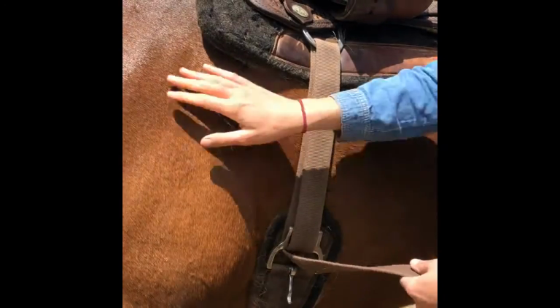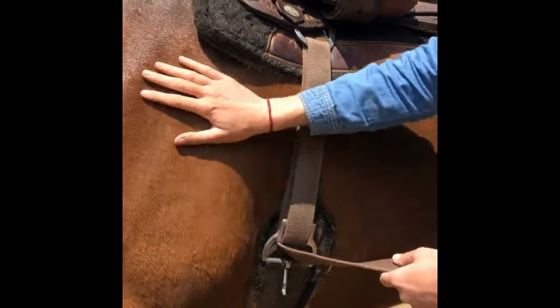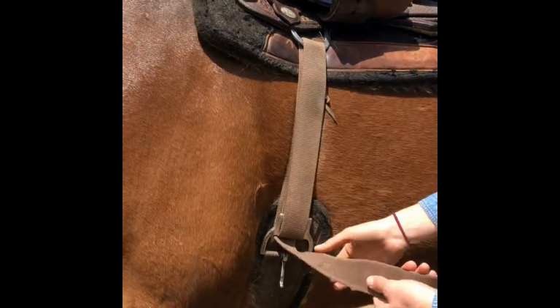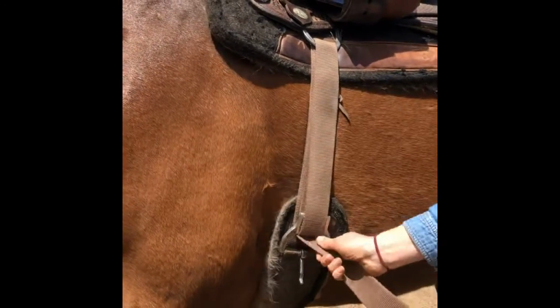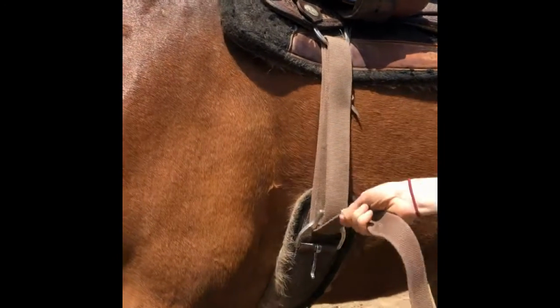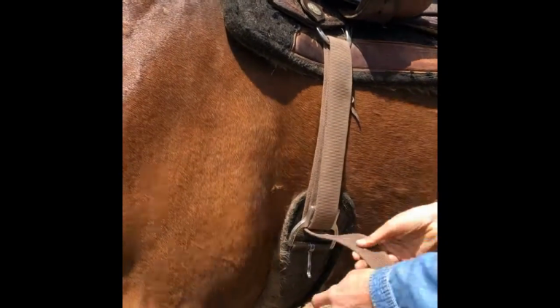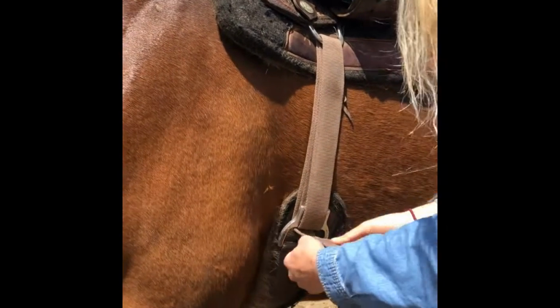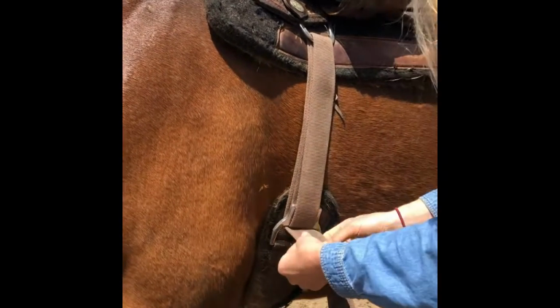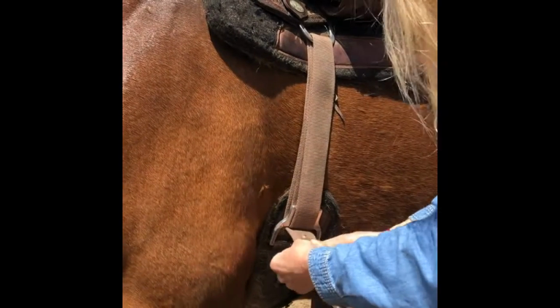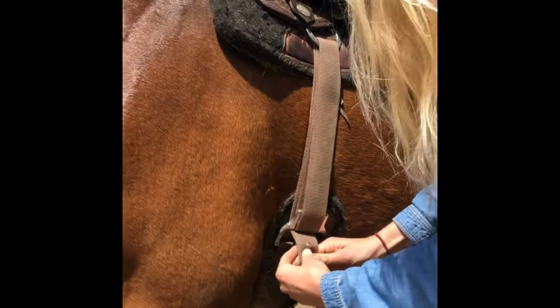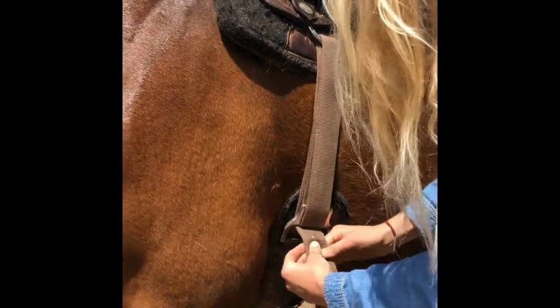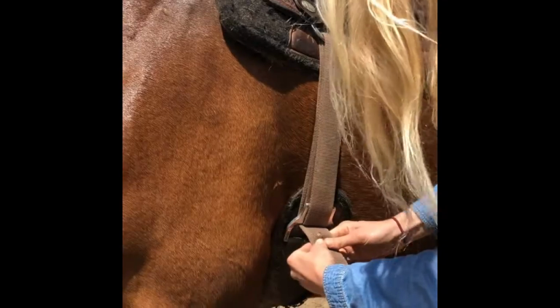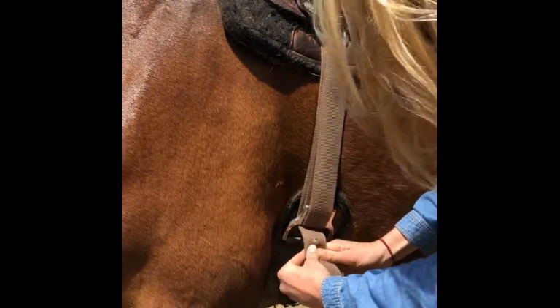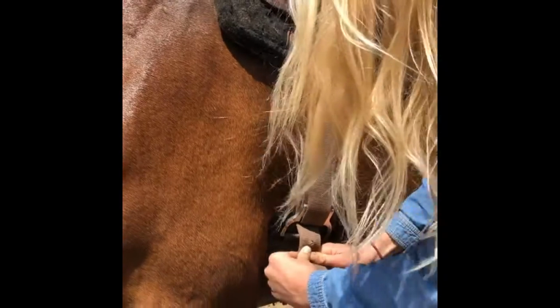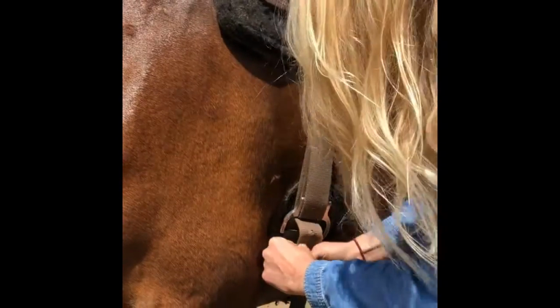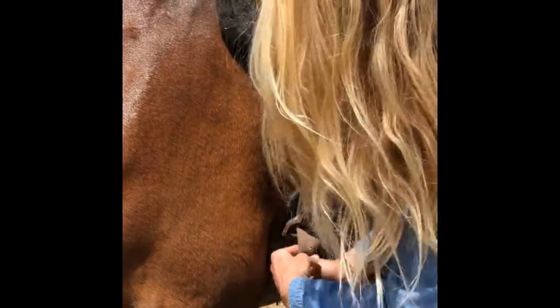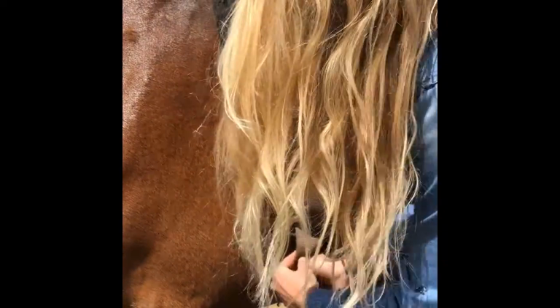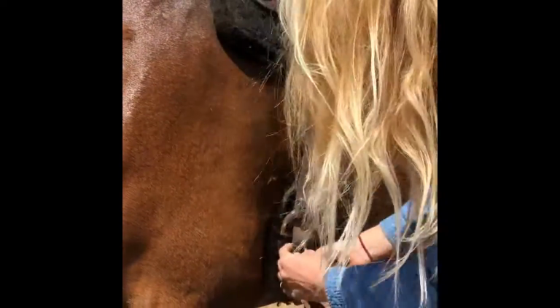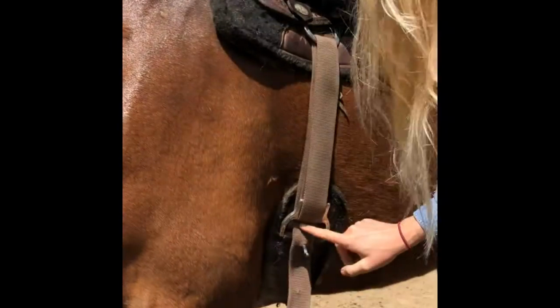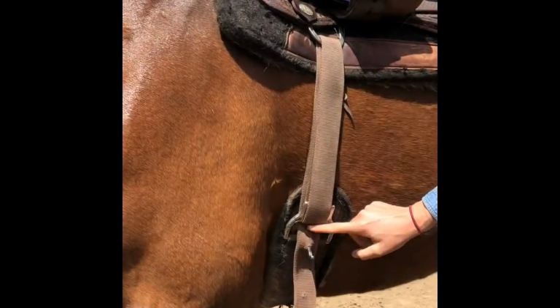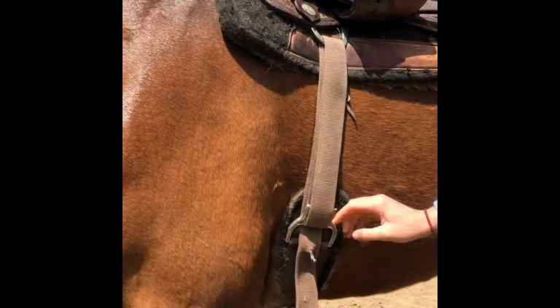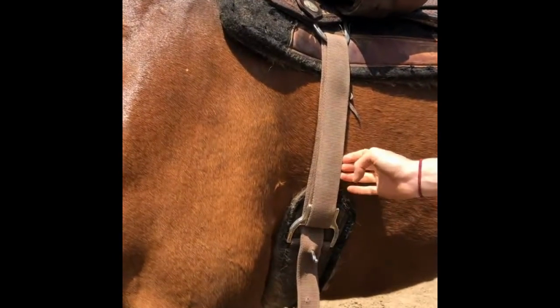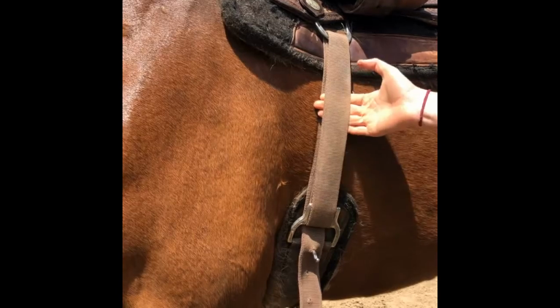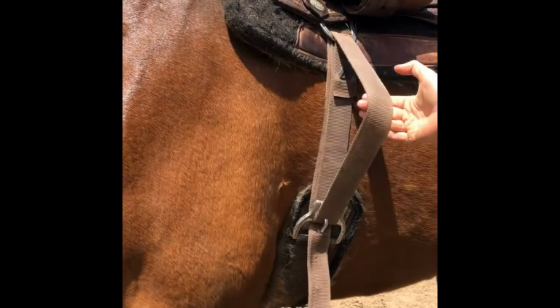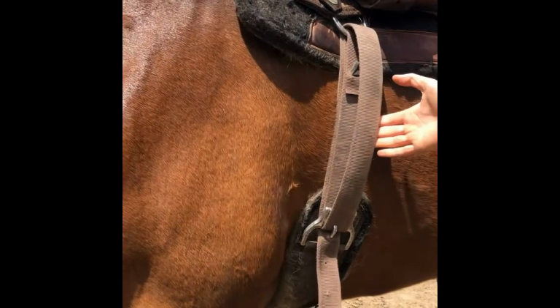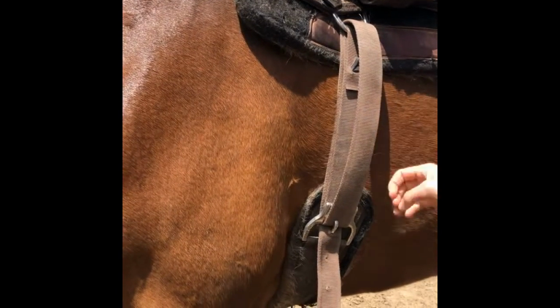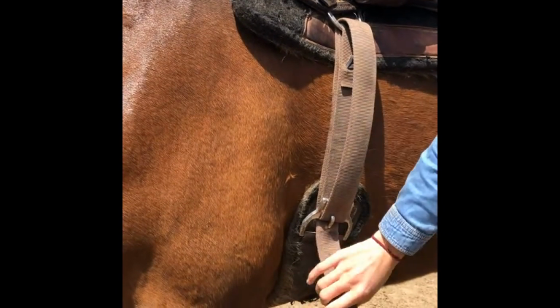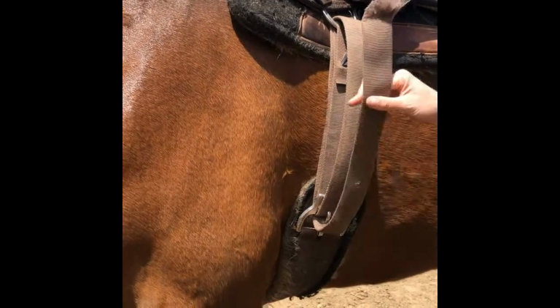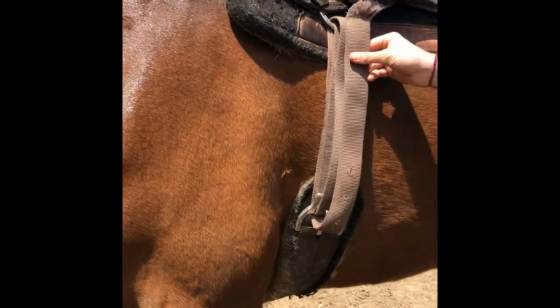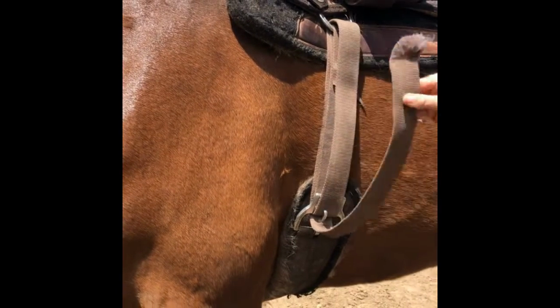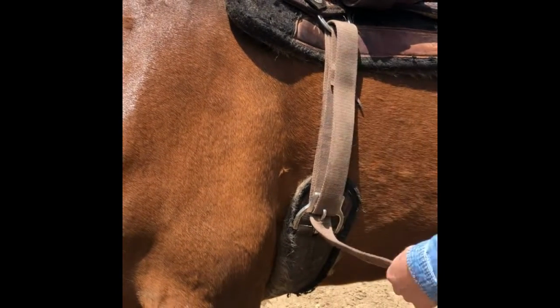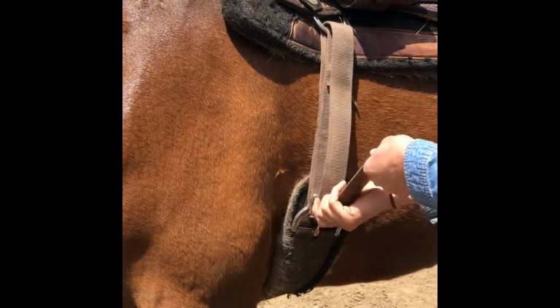Take up the slack and make sure the girth is snug. Insert the girth pin into the nearest hole in the latigo. In order to secure the pin, pull out the extra slack so that your pin holds firmly against your latigo.